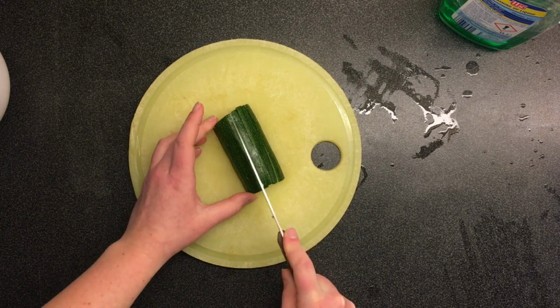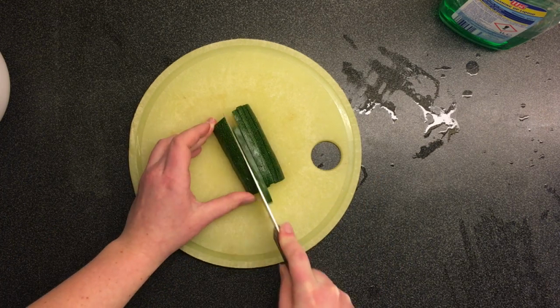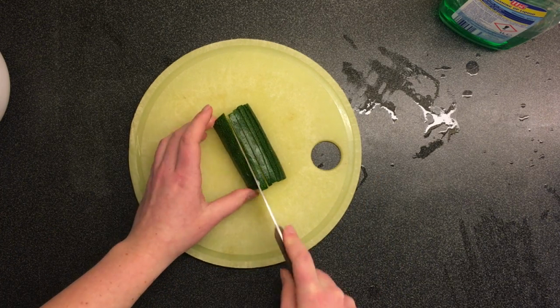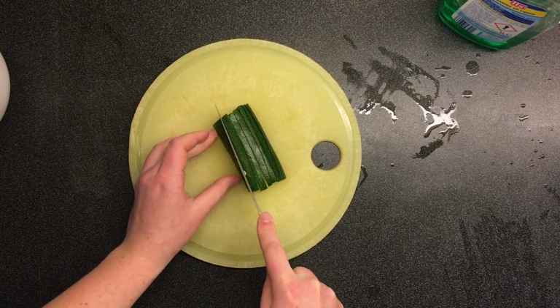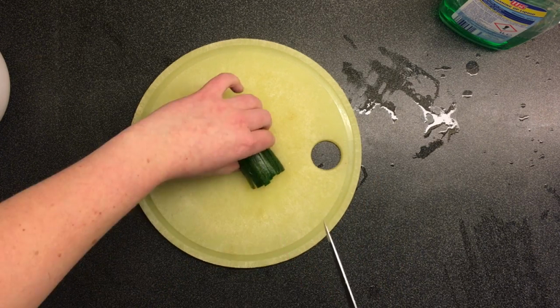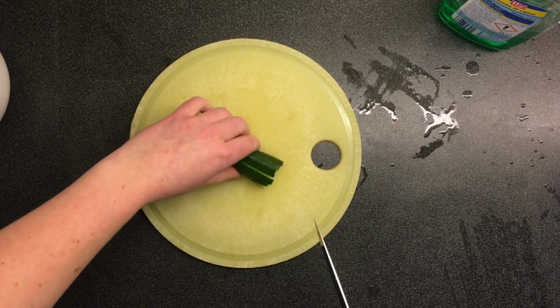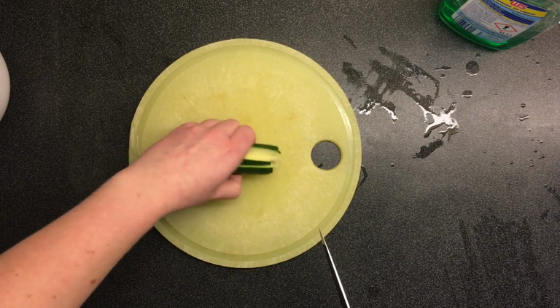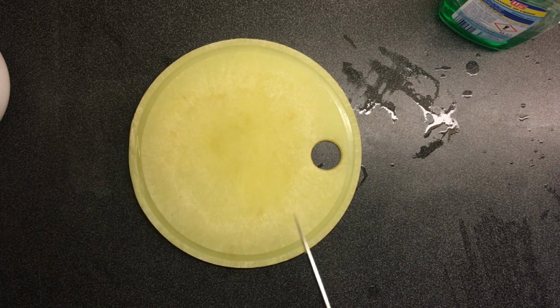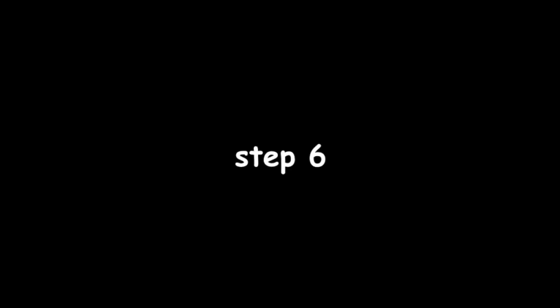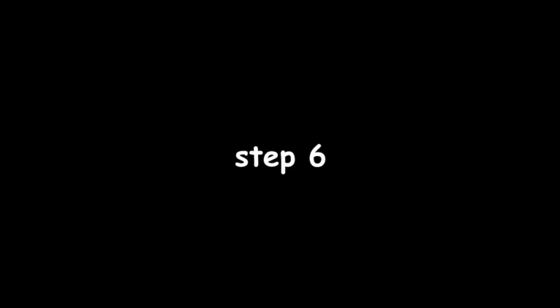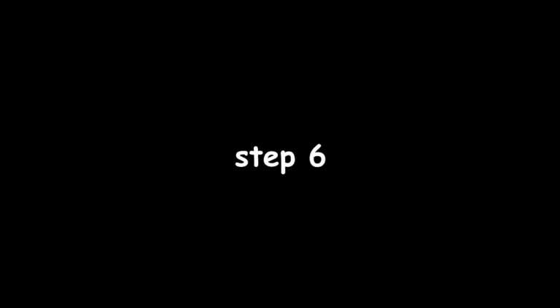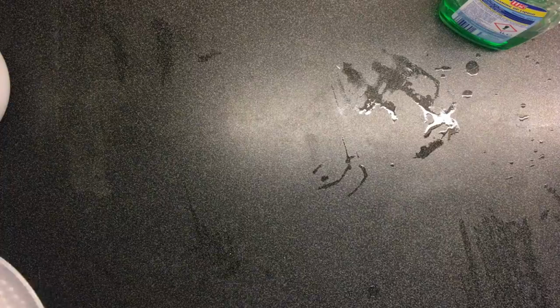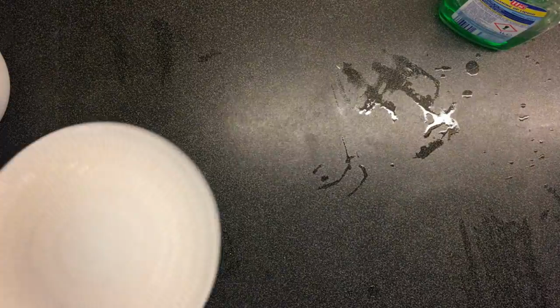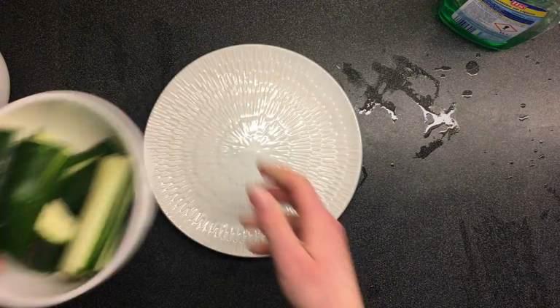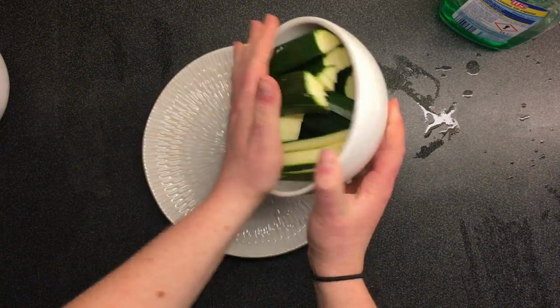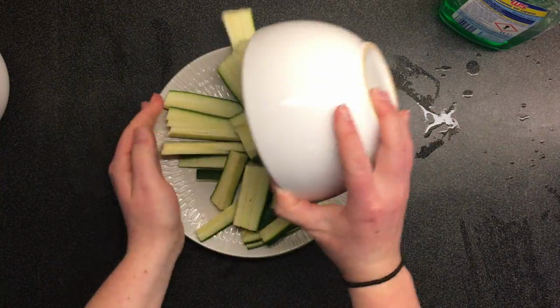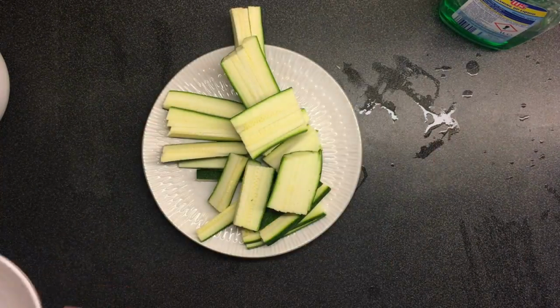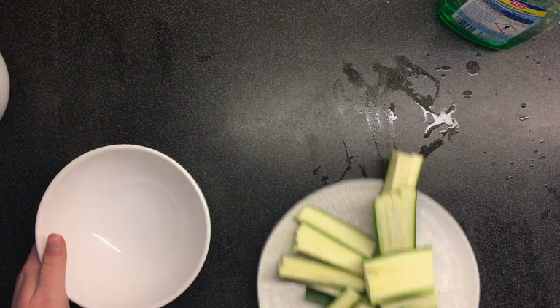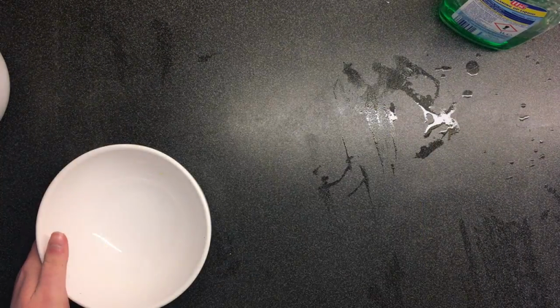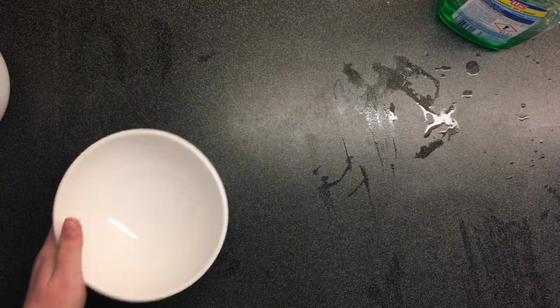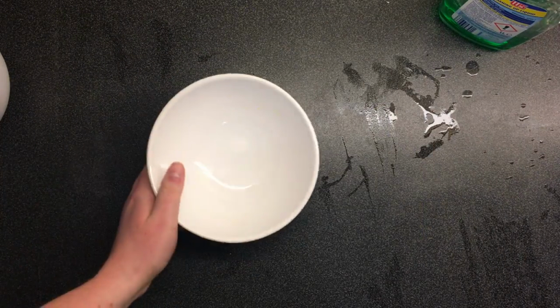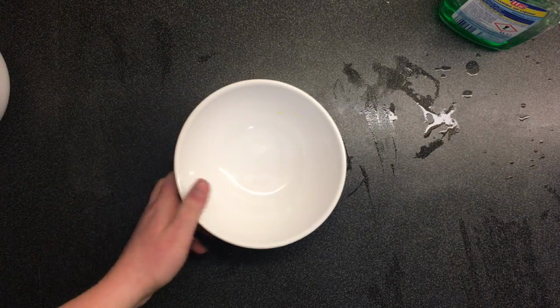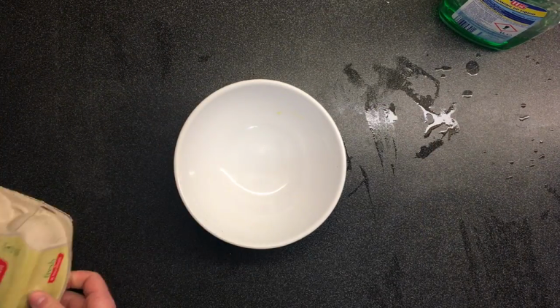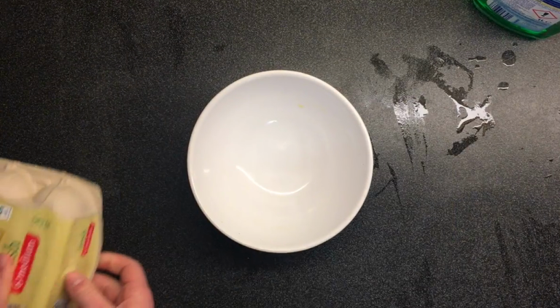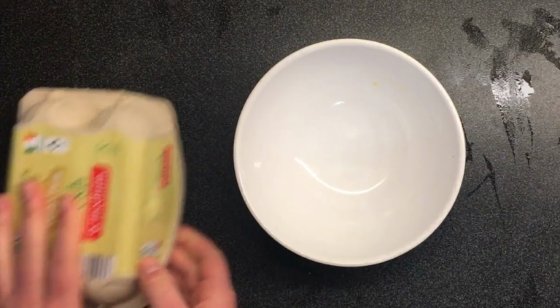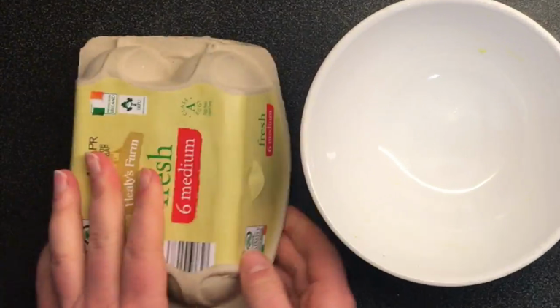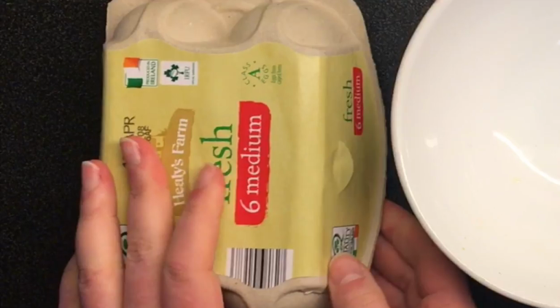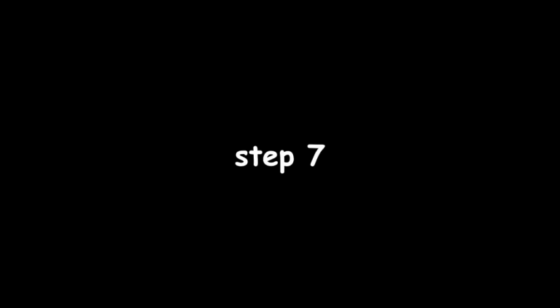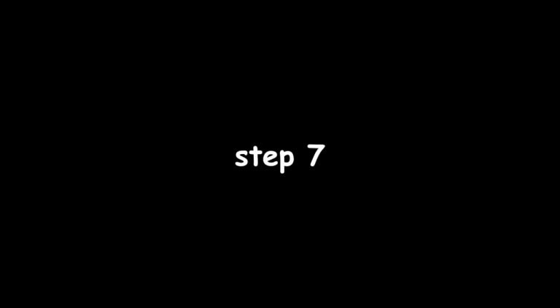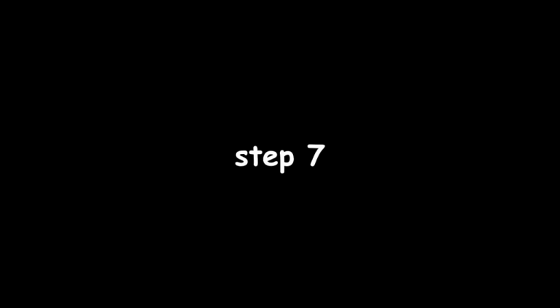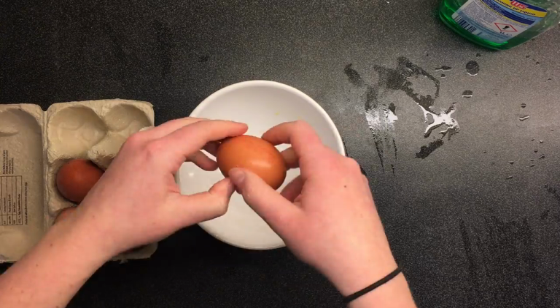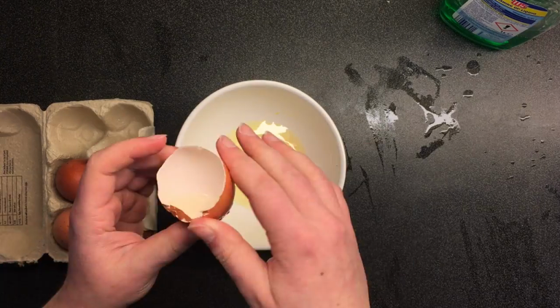And that'll just sit in the fridge for days. Step 6: put the zucchini on a plate so you can use the bowl for eggs.